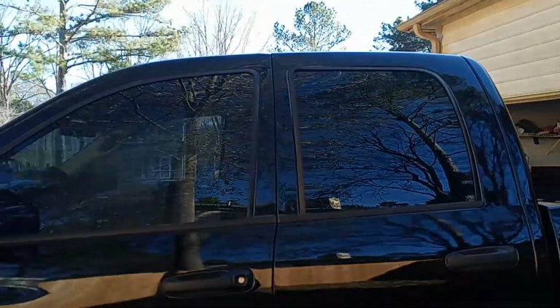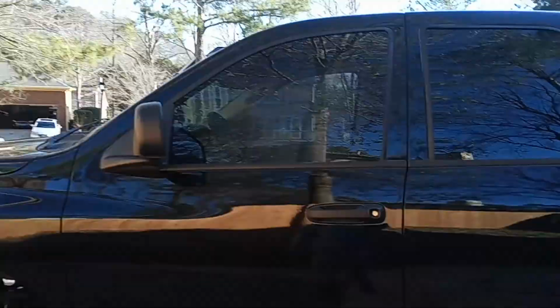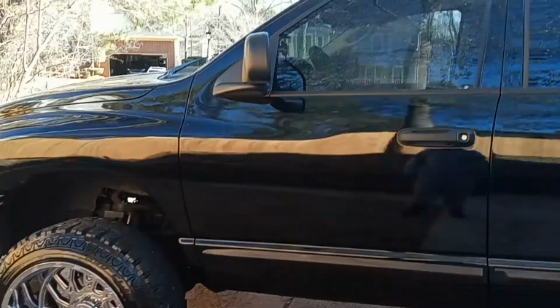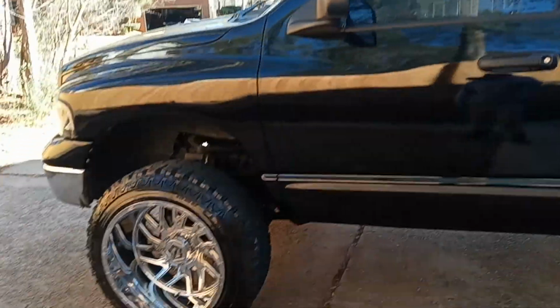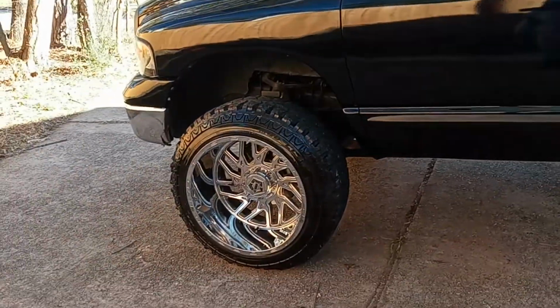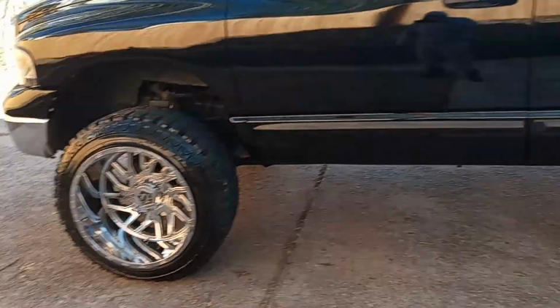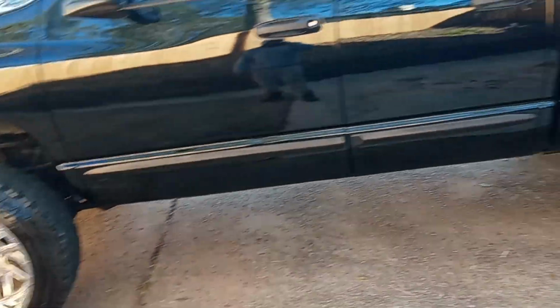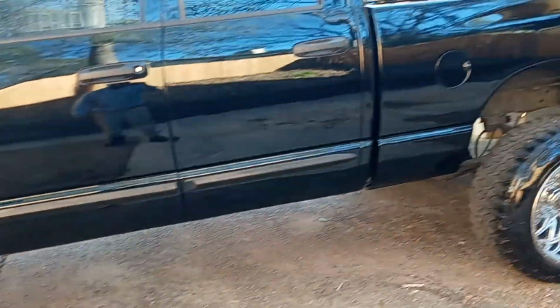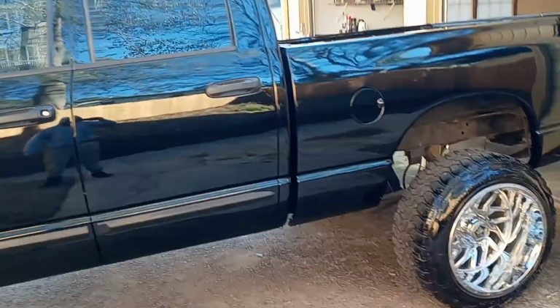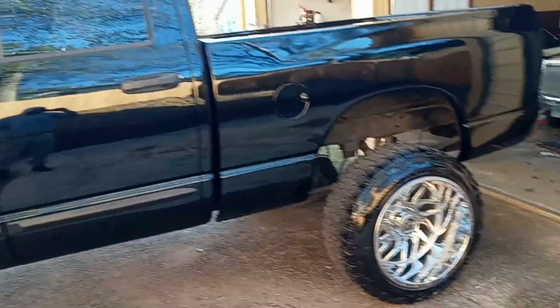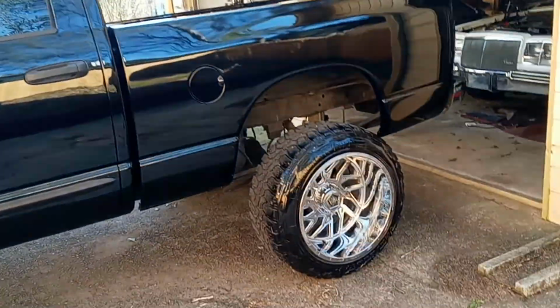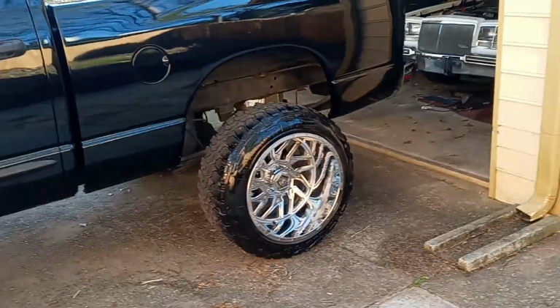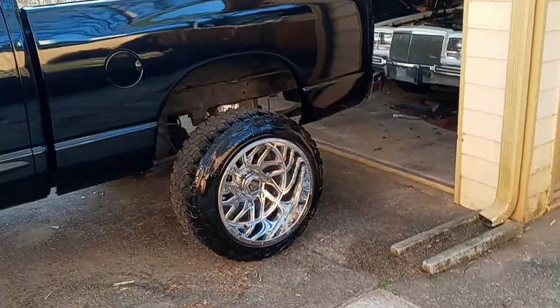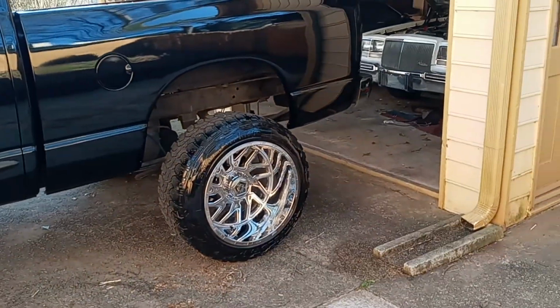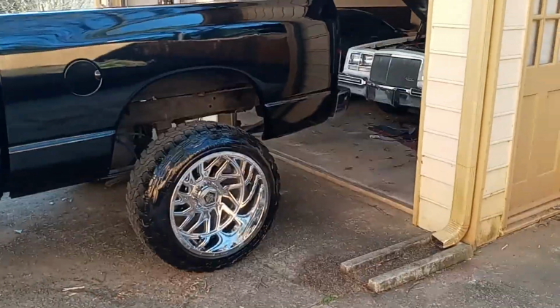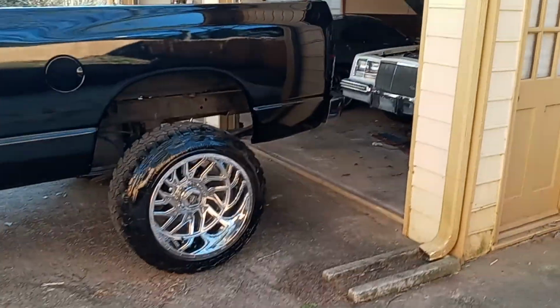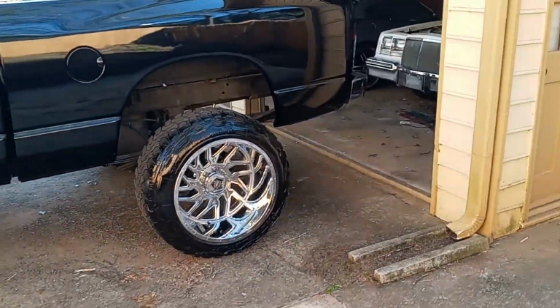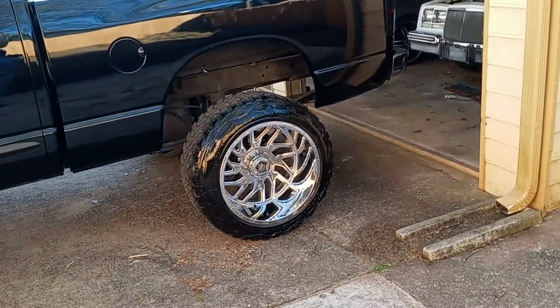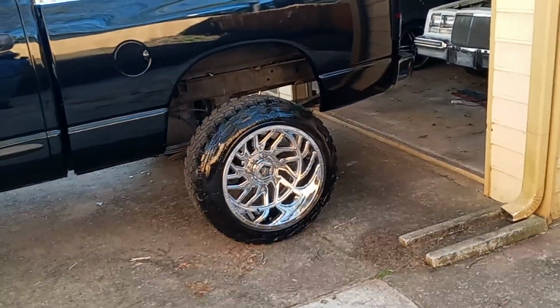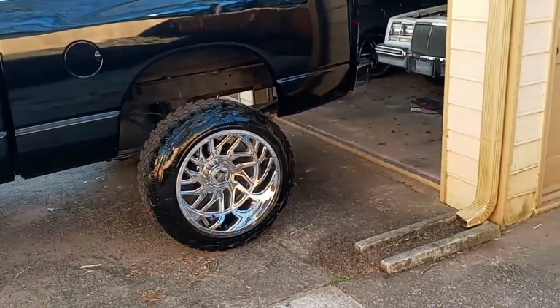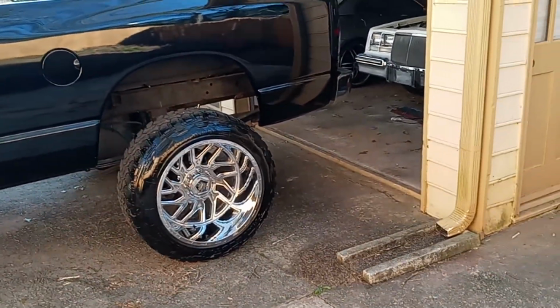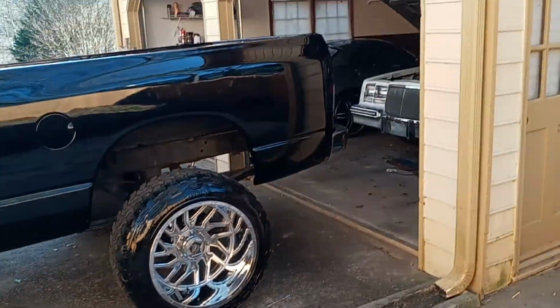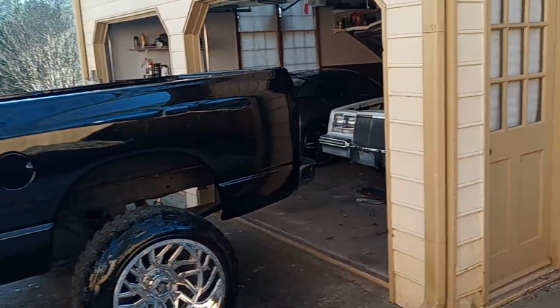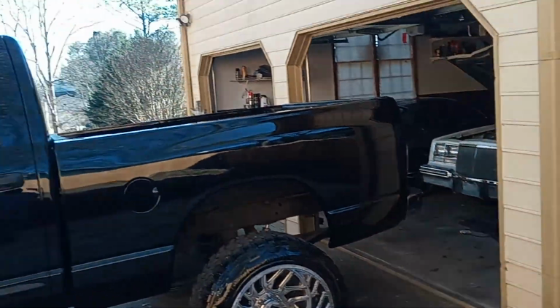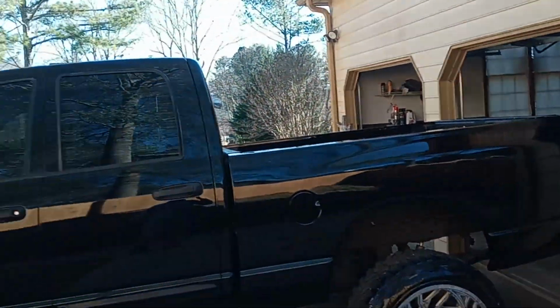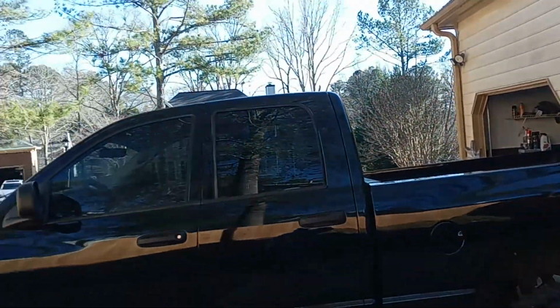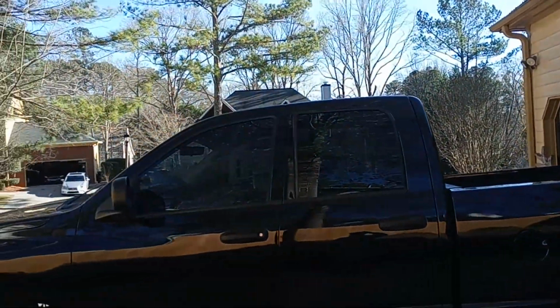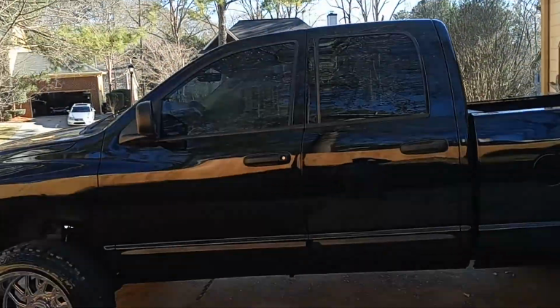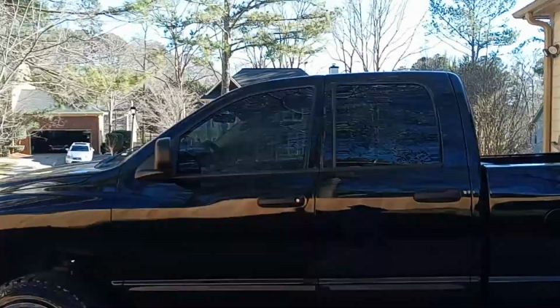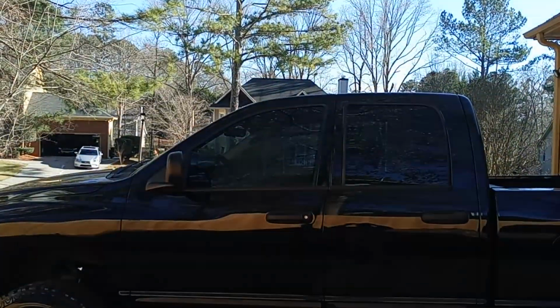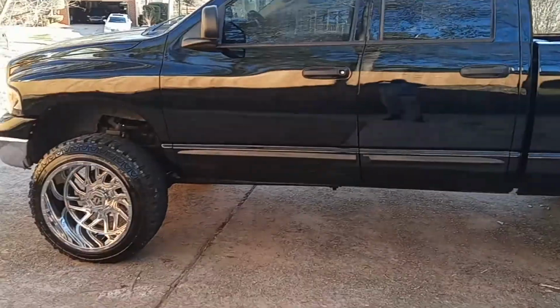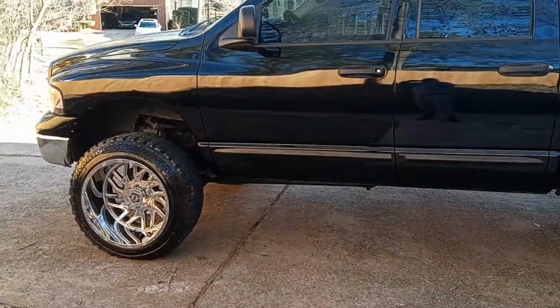Sitting tall, the 35 inch with the big nuggets, big mud claw tires on 22s — you can't lose baby. Sitting tall, that's how I crawl.